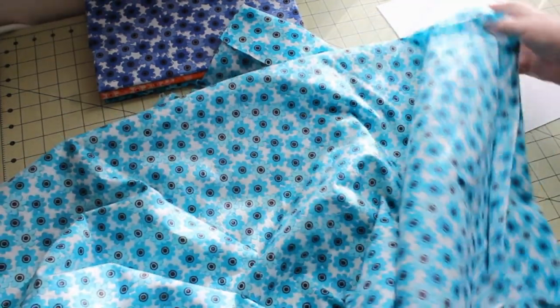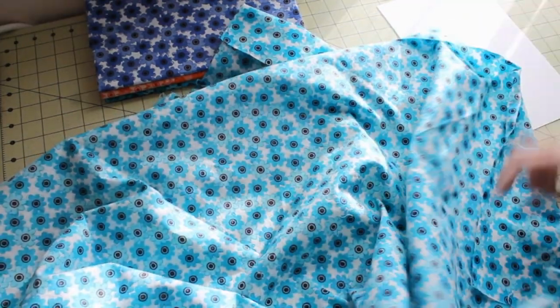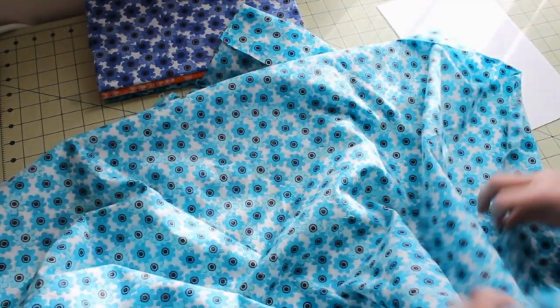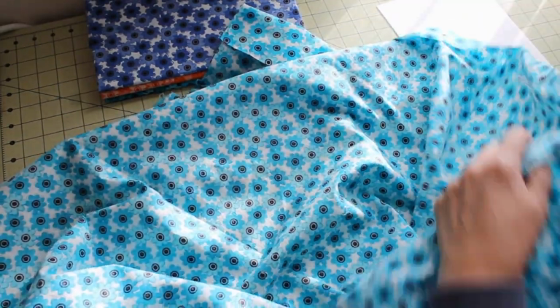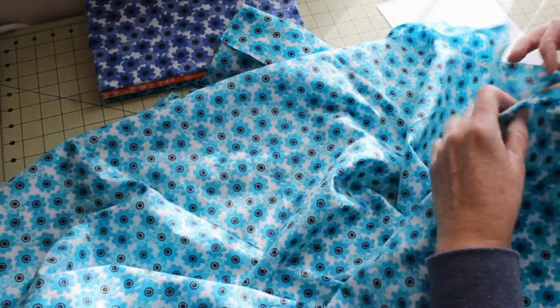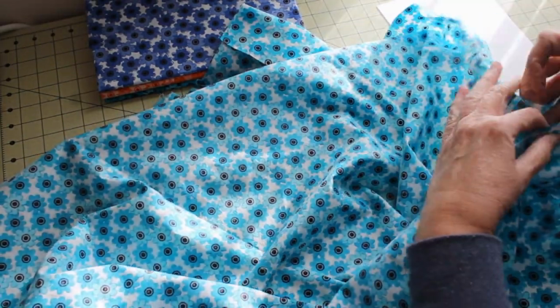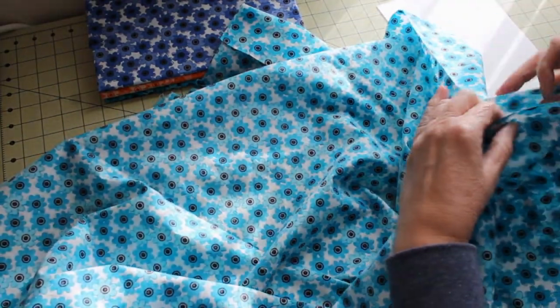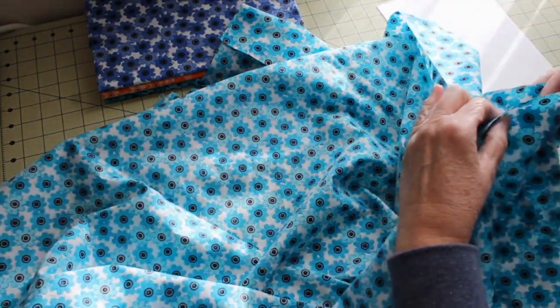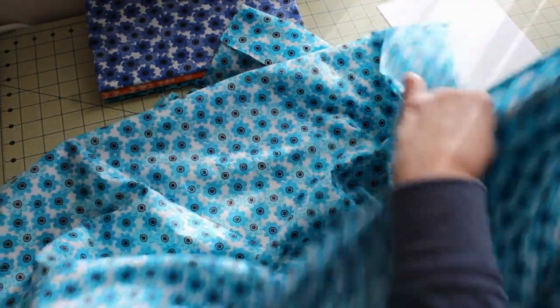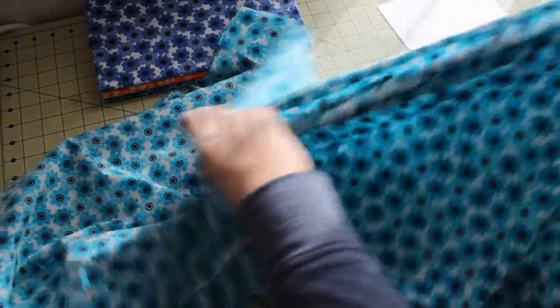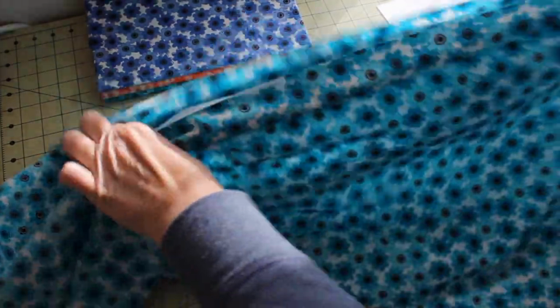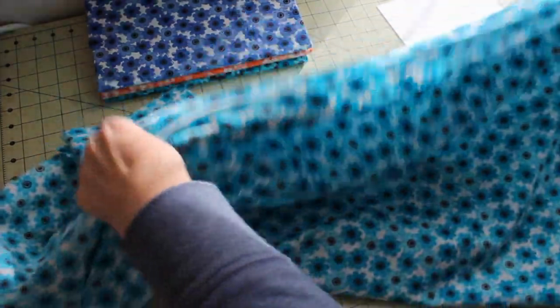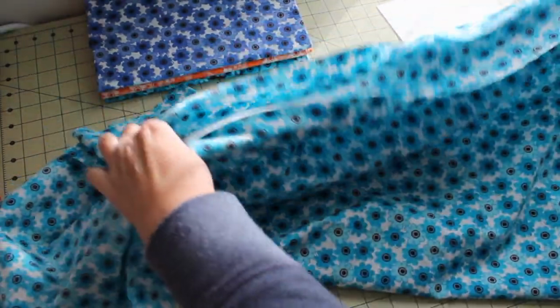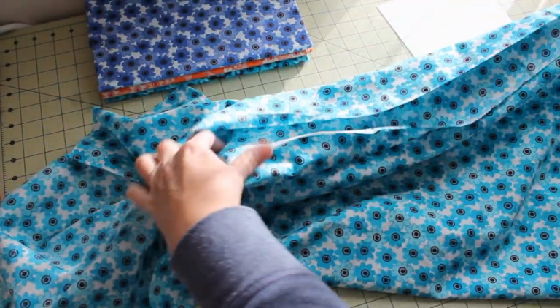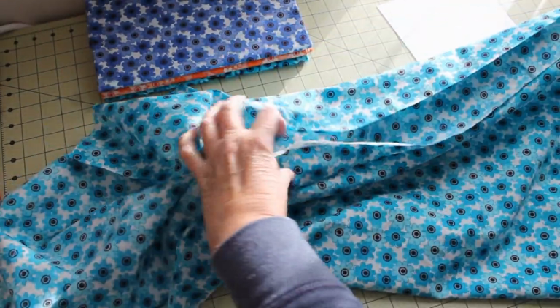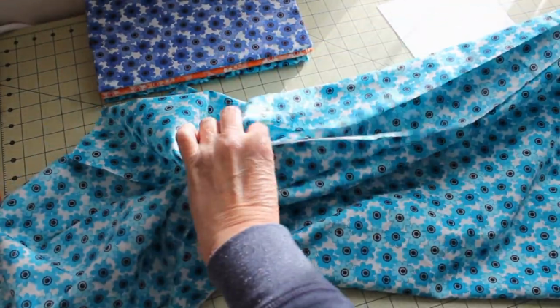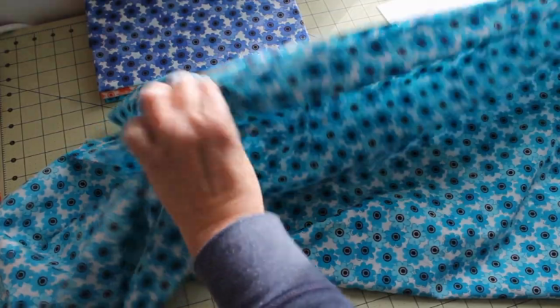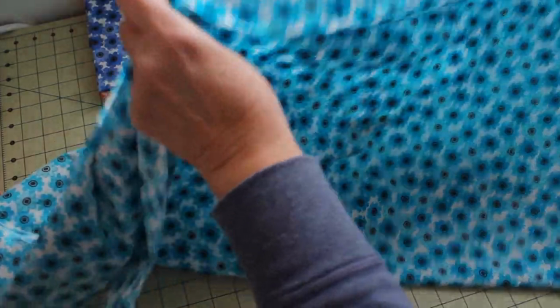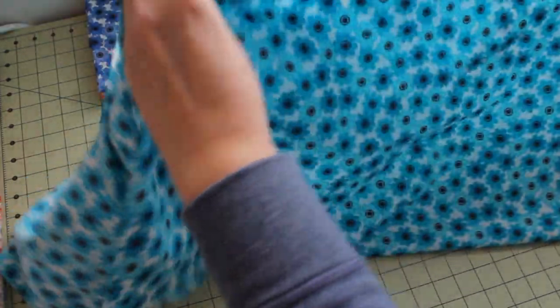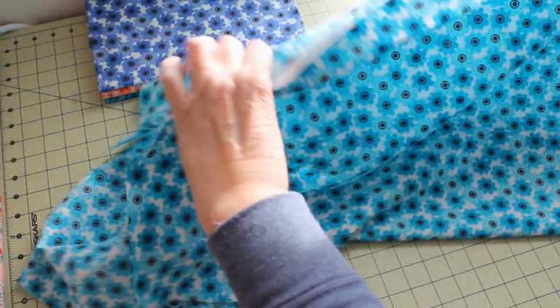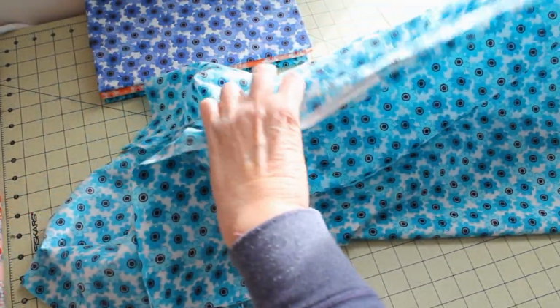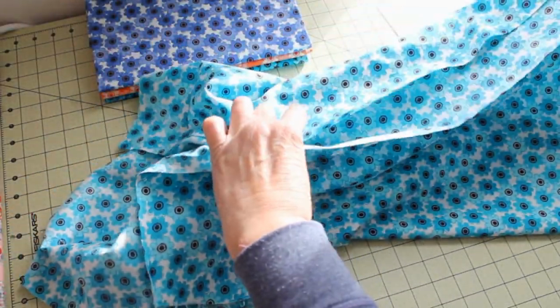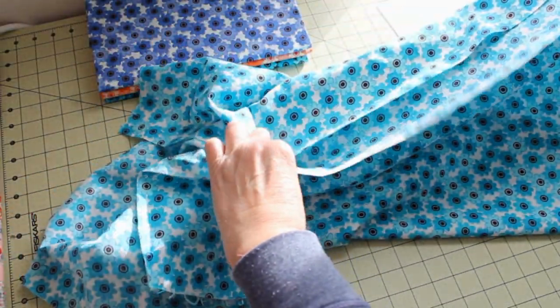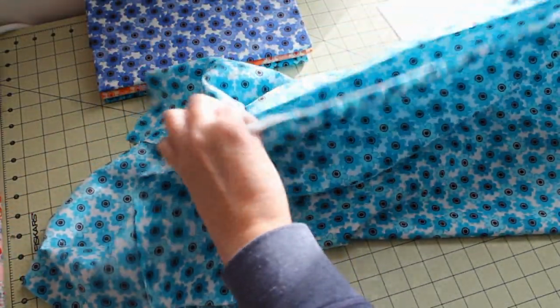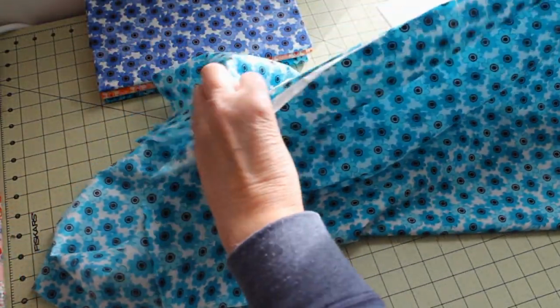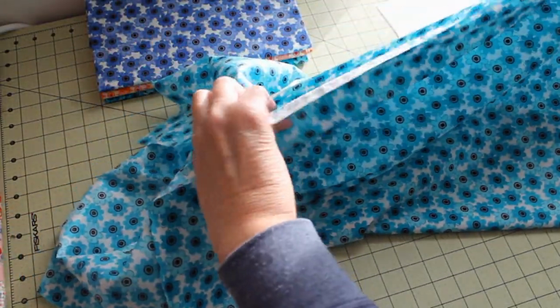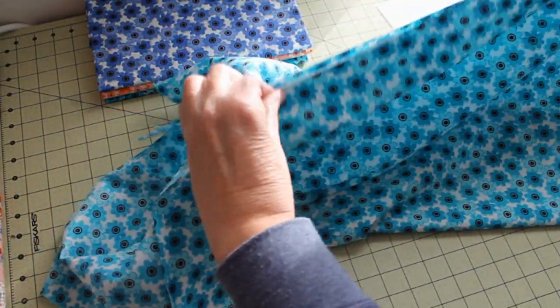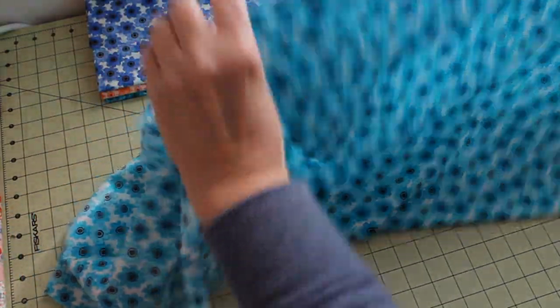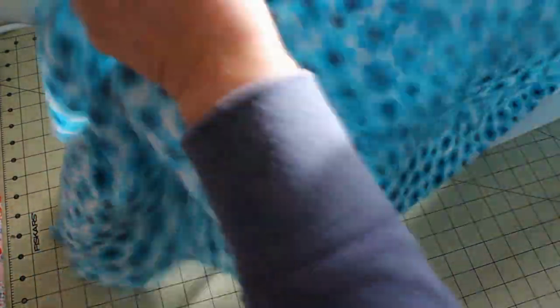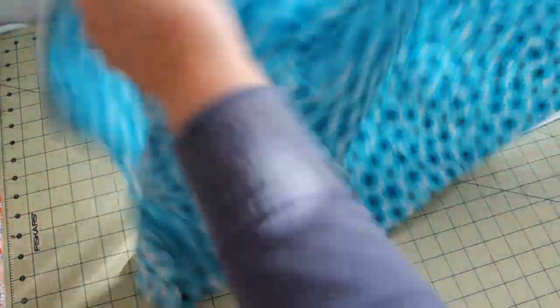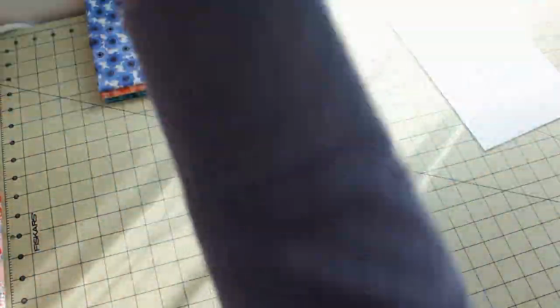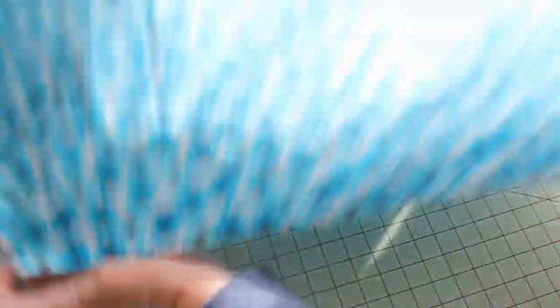First, we're going to take our fabric lengthwise and fold it in half. We want to make sure we're matching the selvedges. Let's smooth that out.